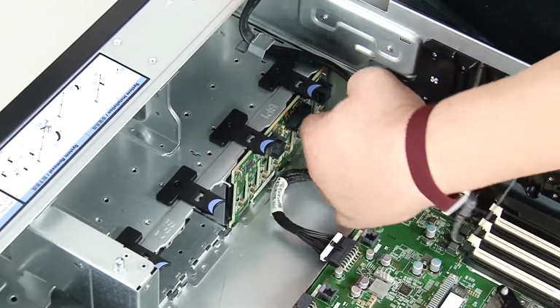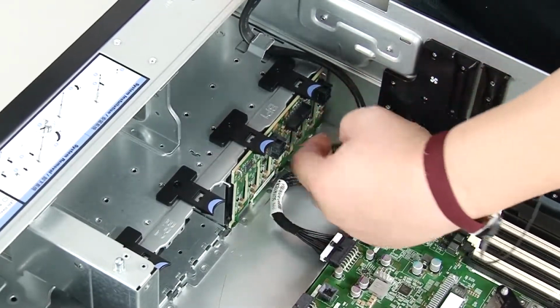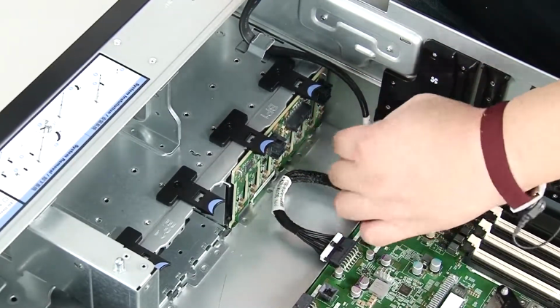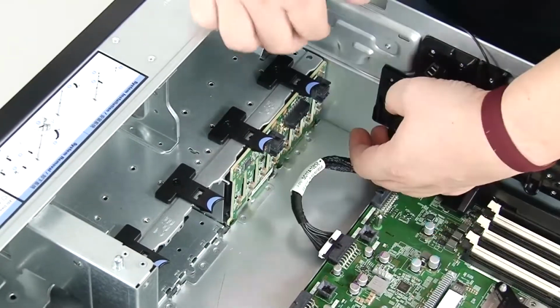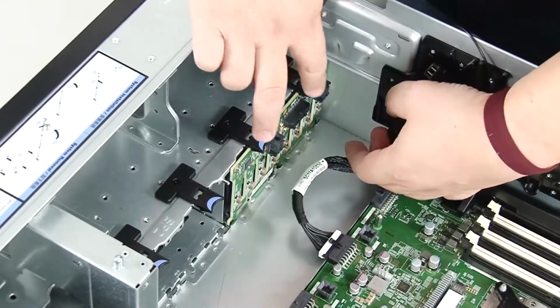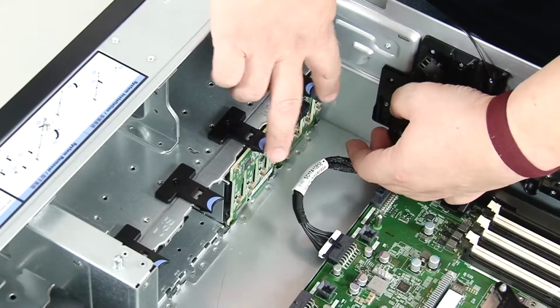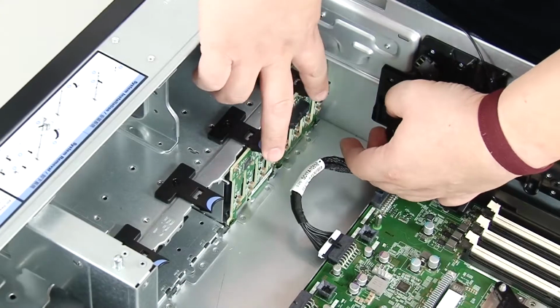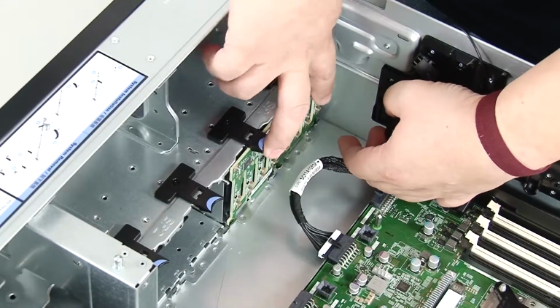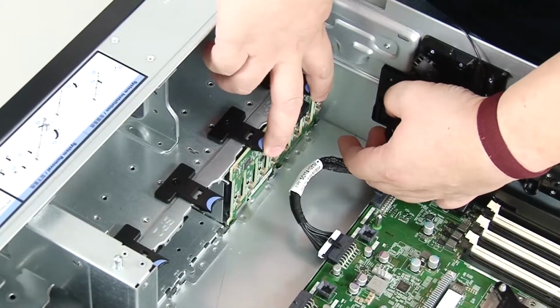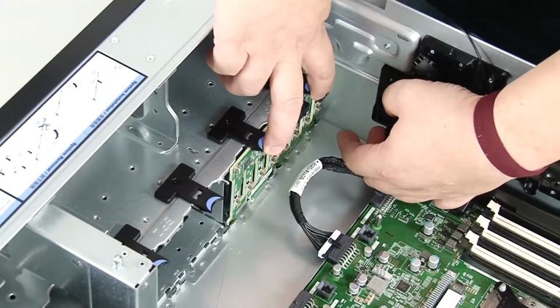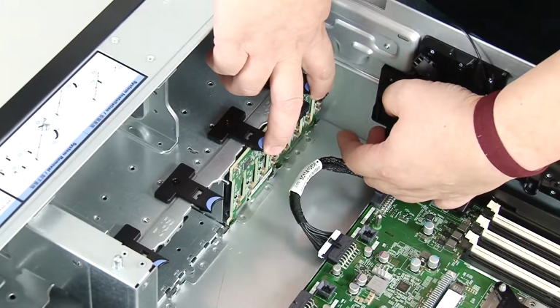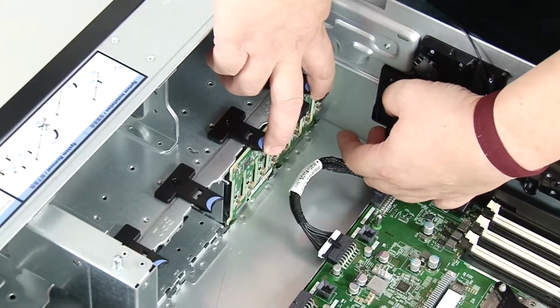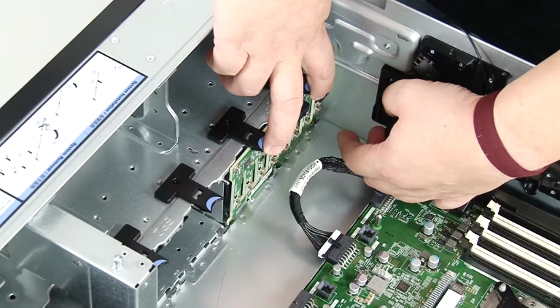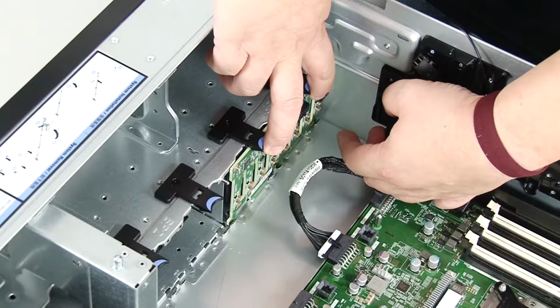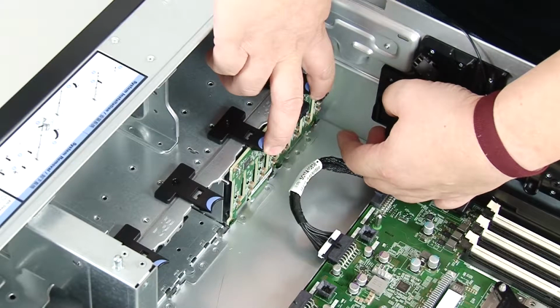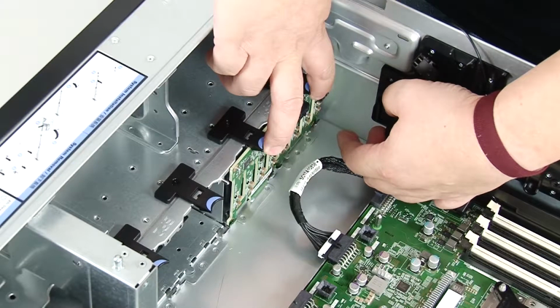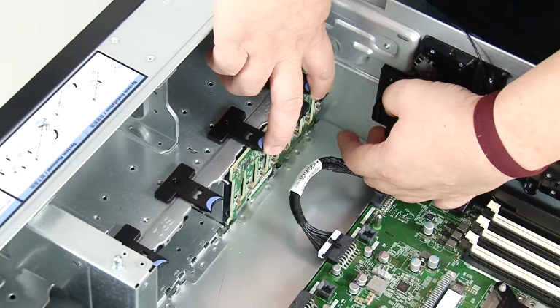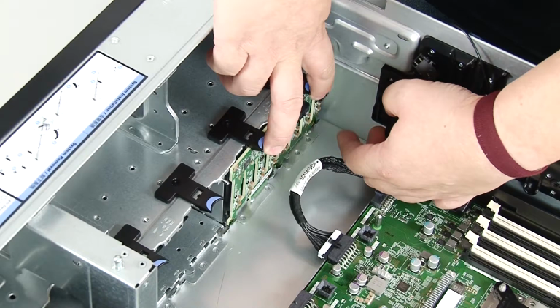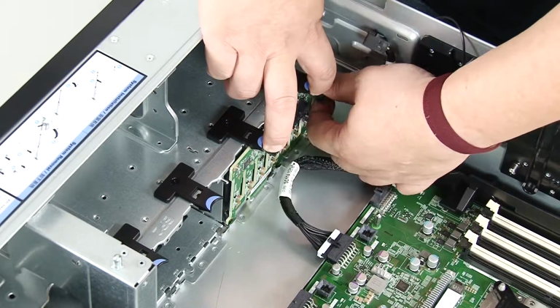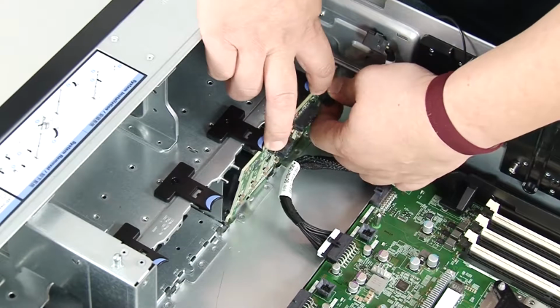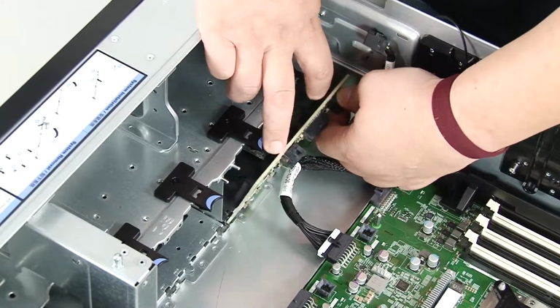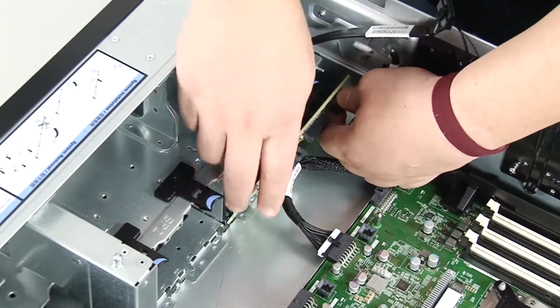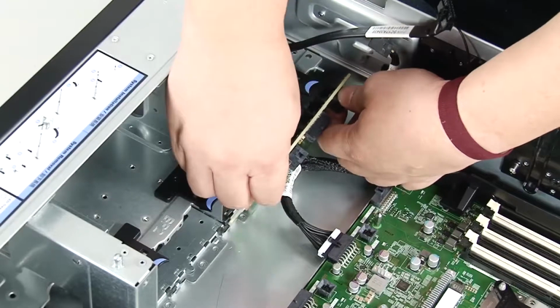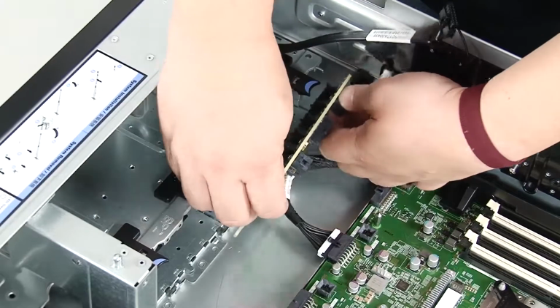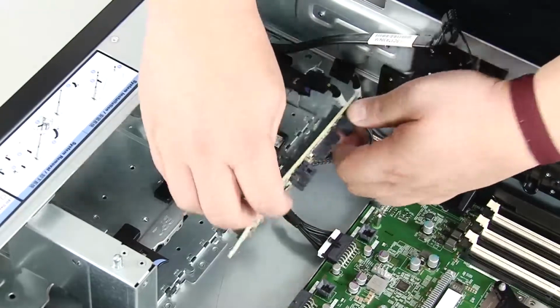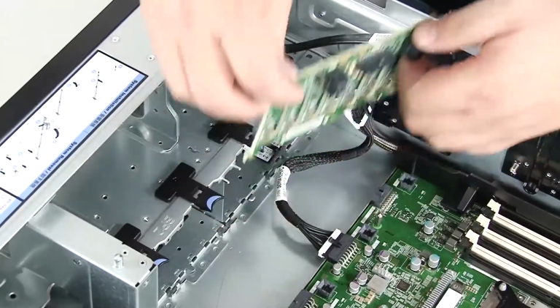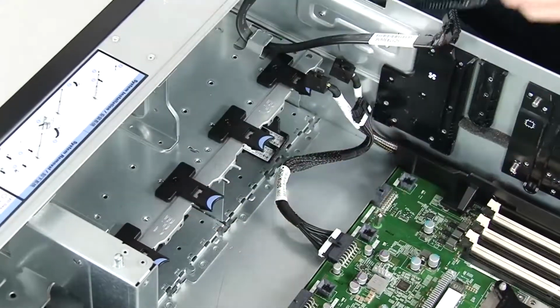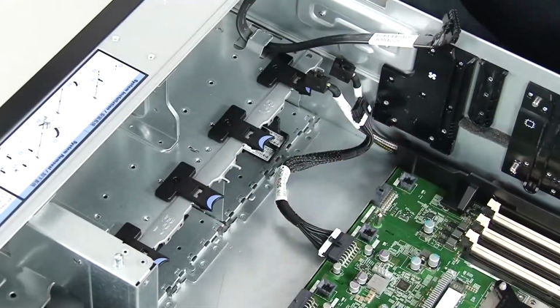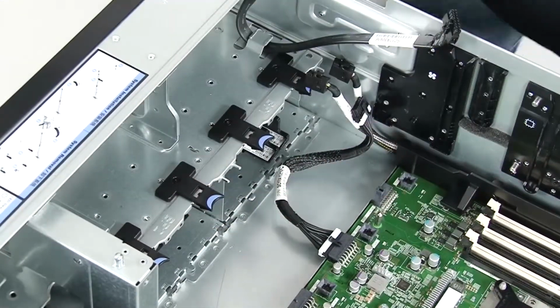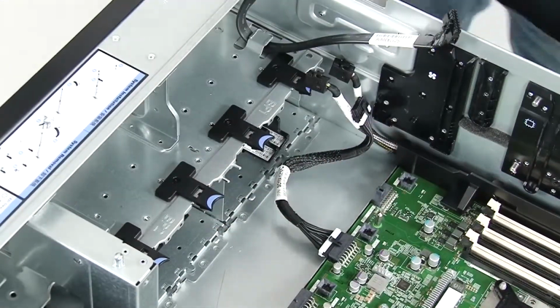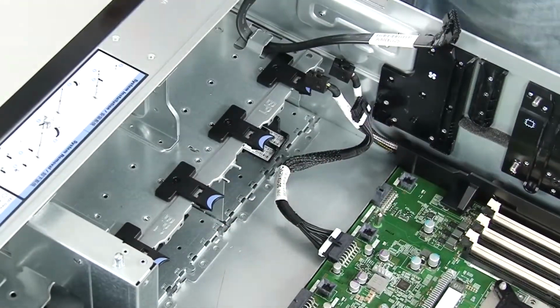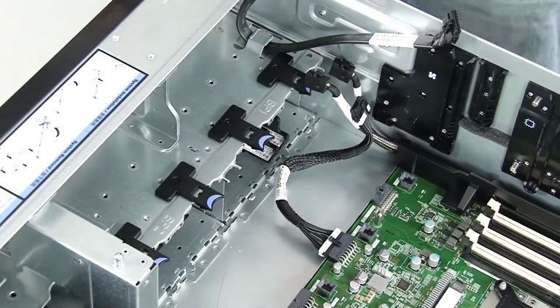Lift the release tabs and pivot the top of the backplane toward the rear of the server to release it from the chassis mounting pins. Carefully lift the backplane out of the chassis.